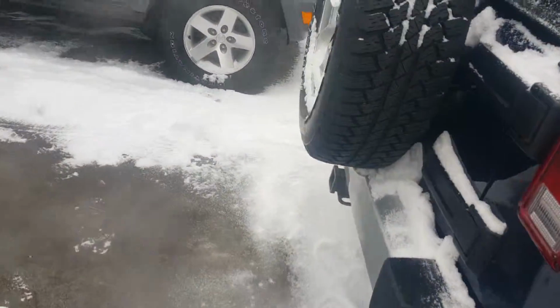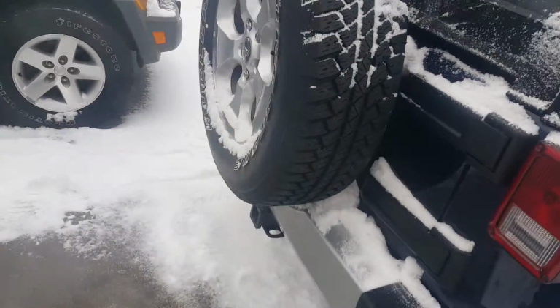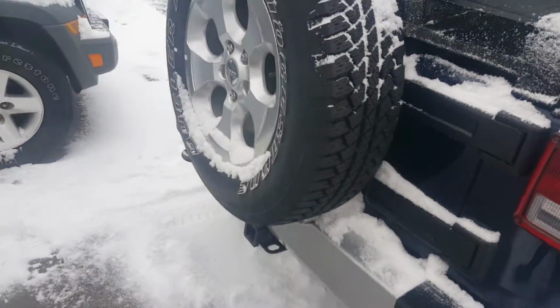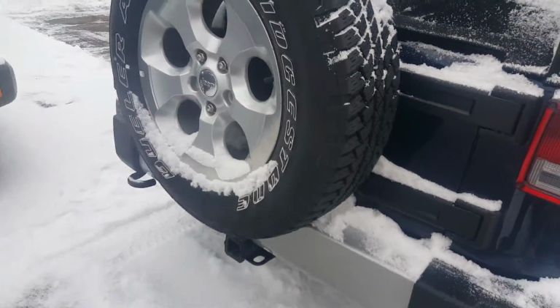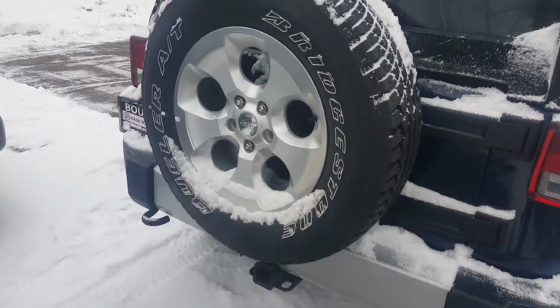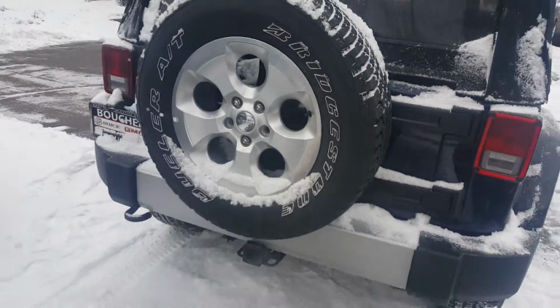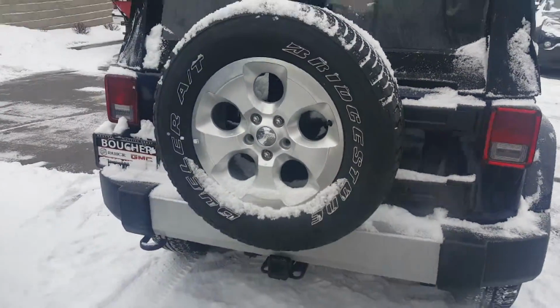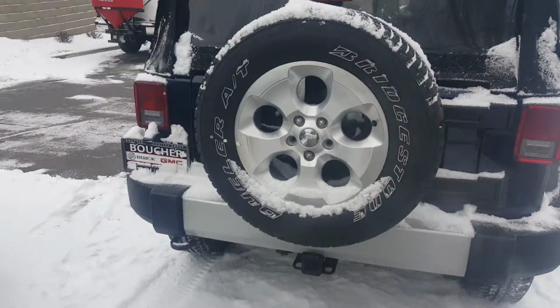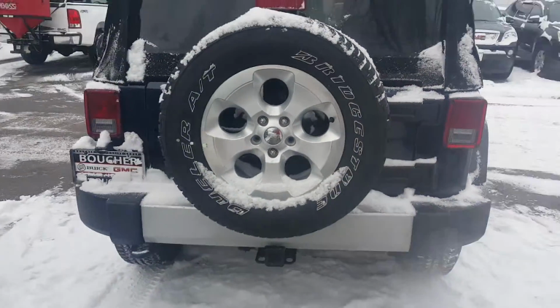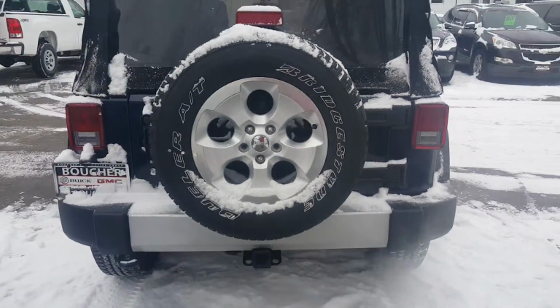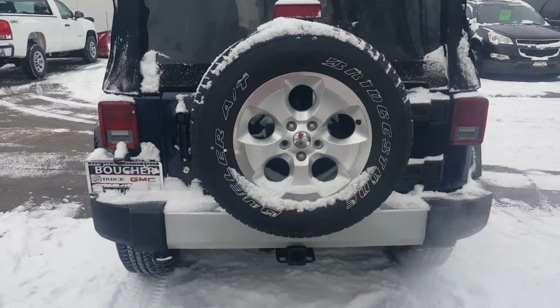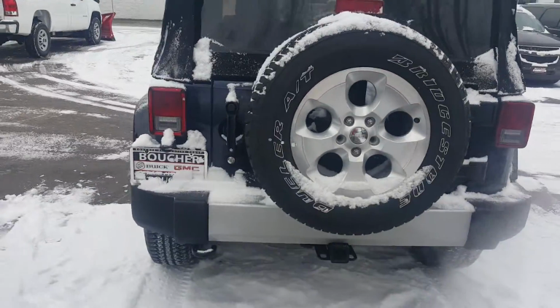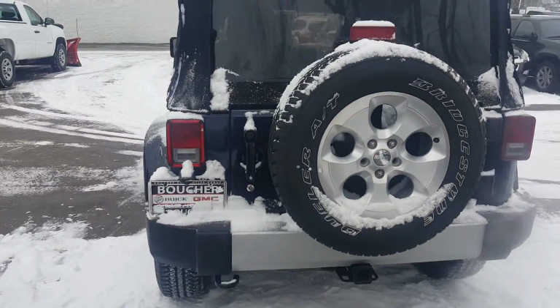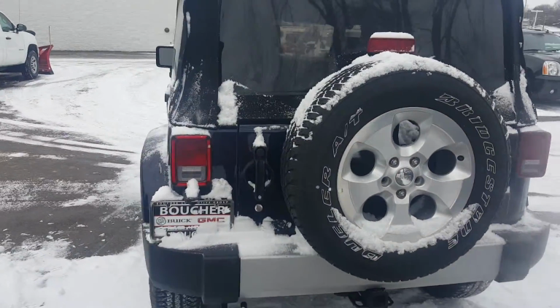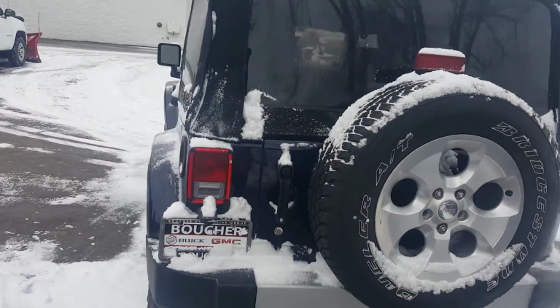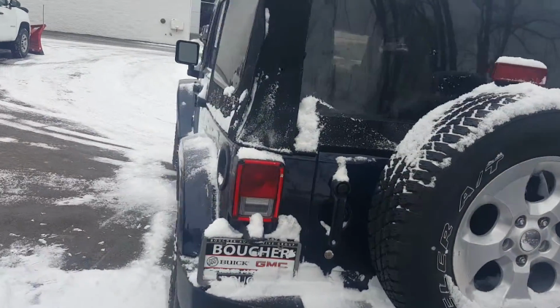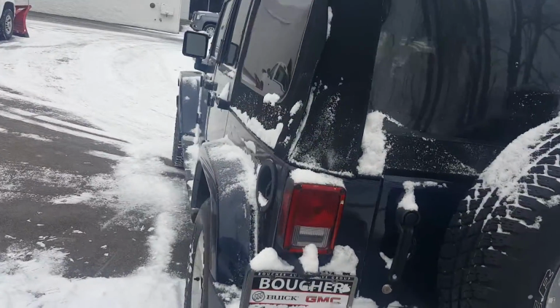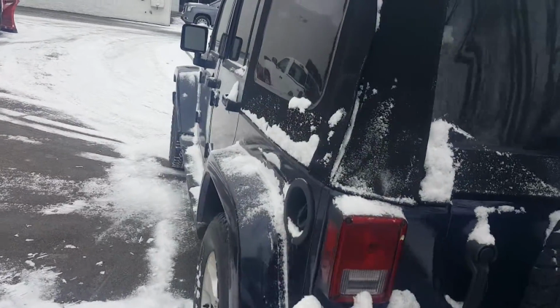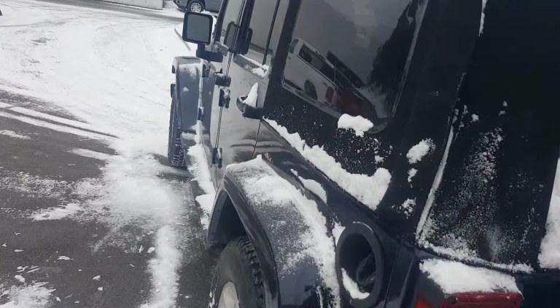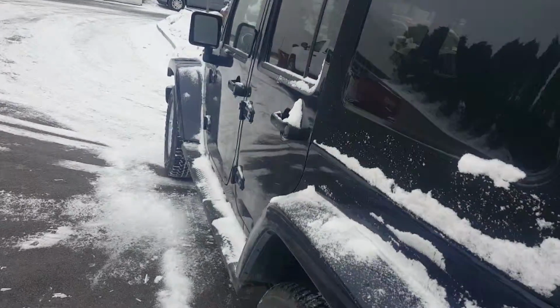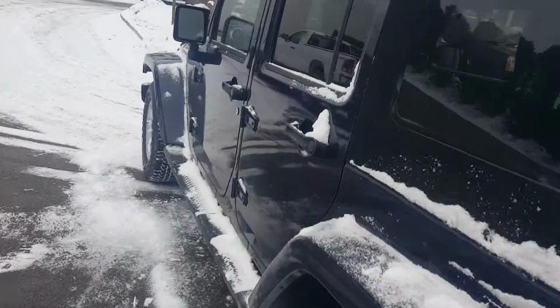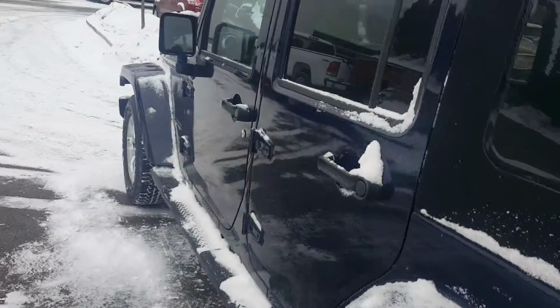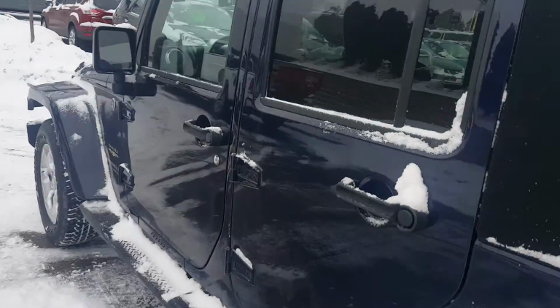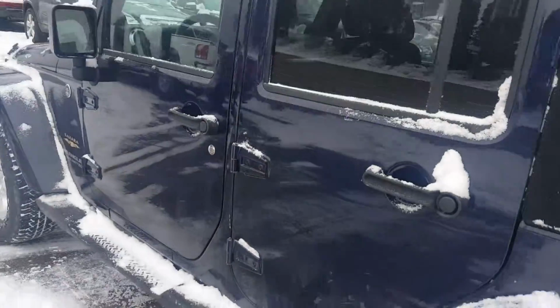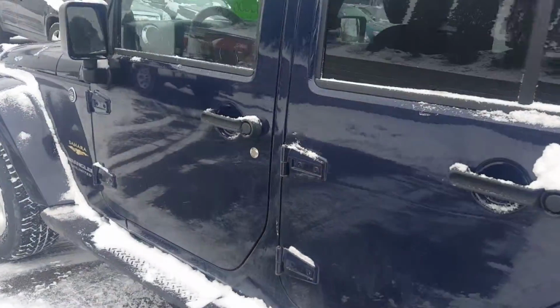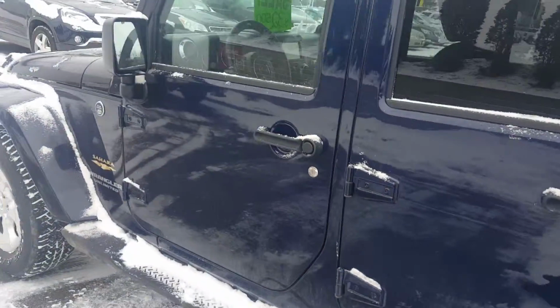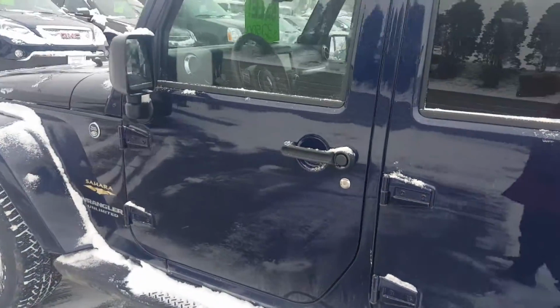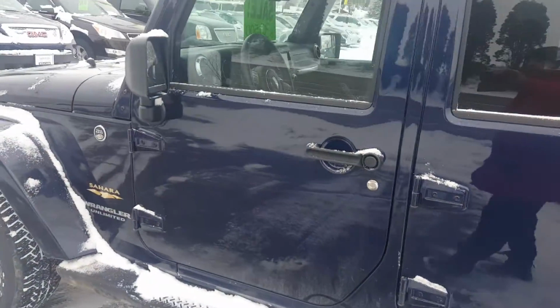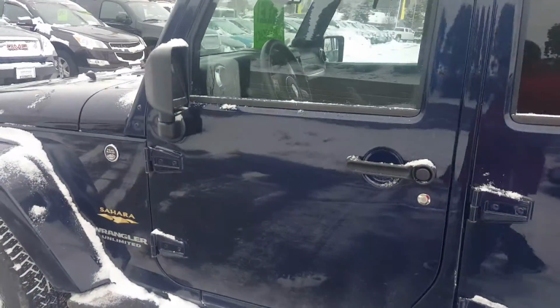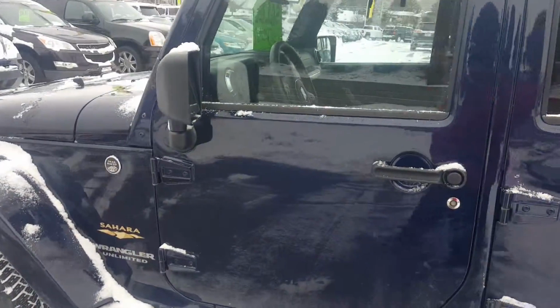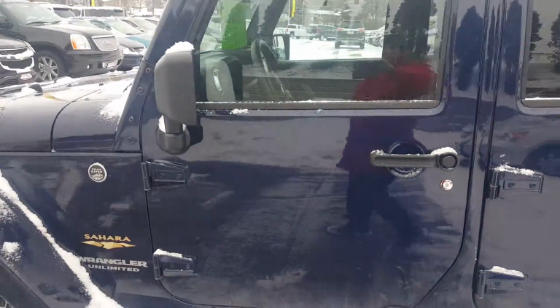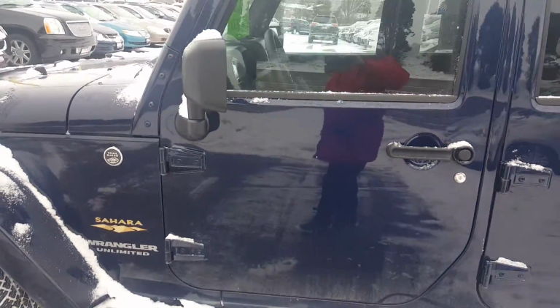Carfax is available, has been inspected by our factory certified technicians, and is priced on the money. We do provide 20 to 30 vendors if financing is needed.